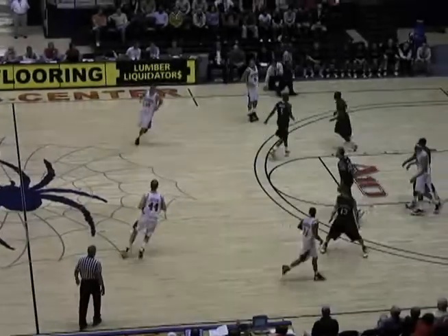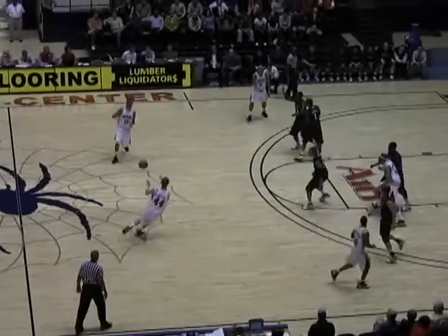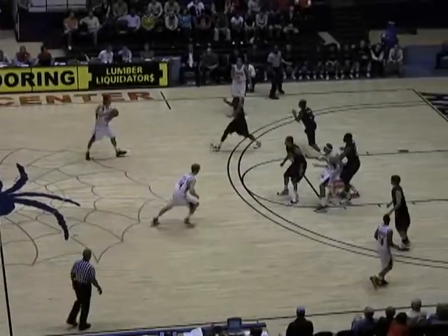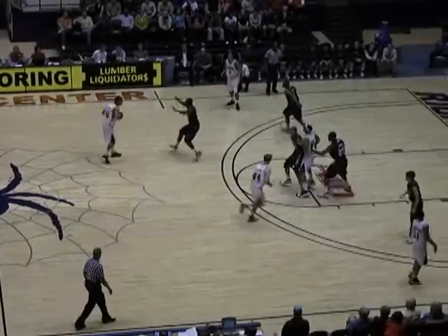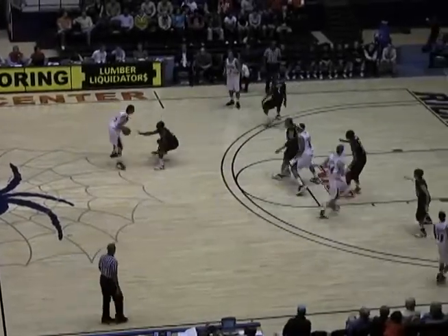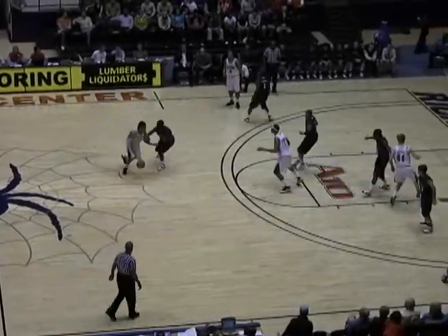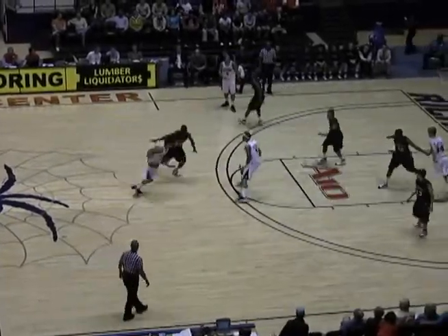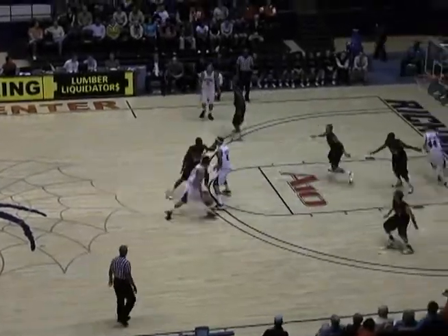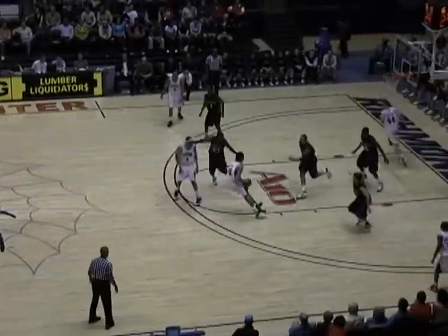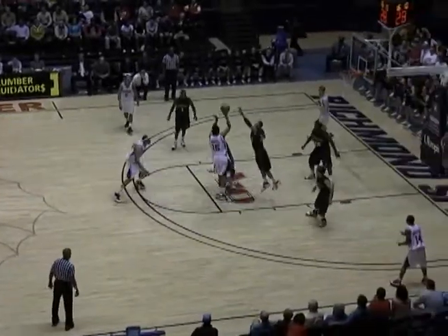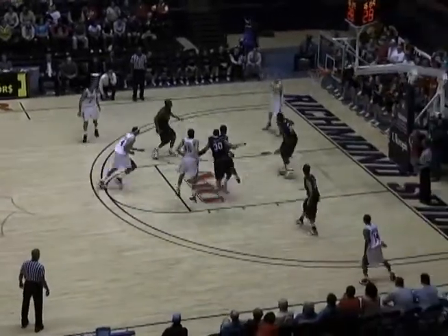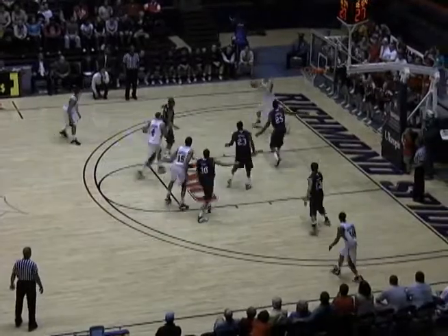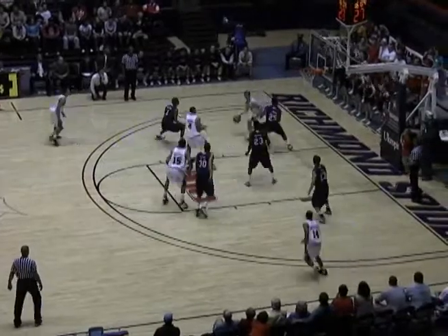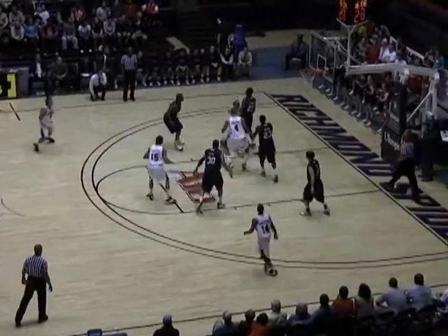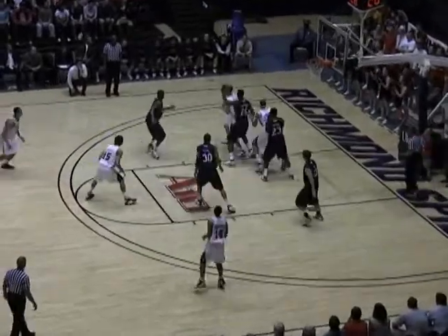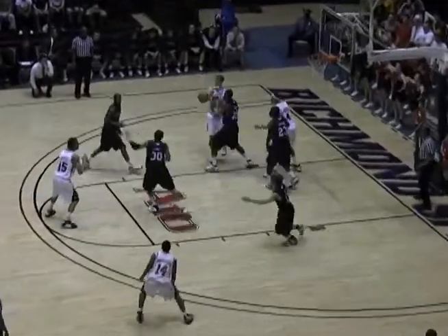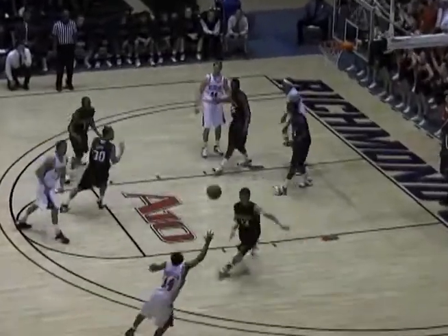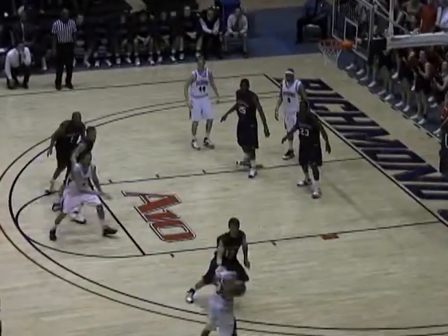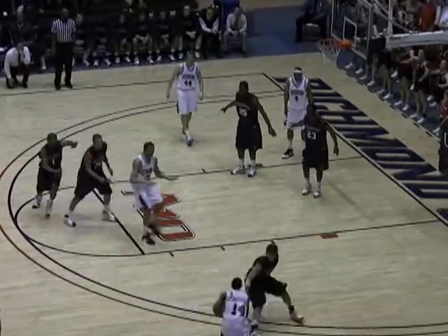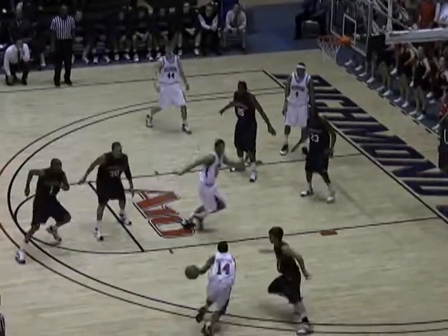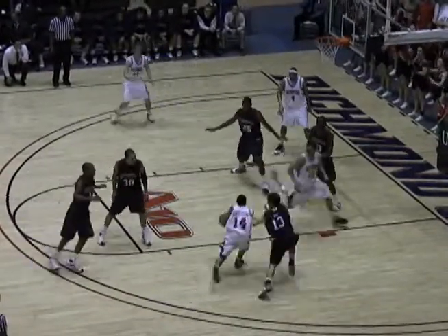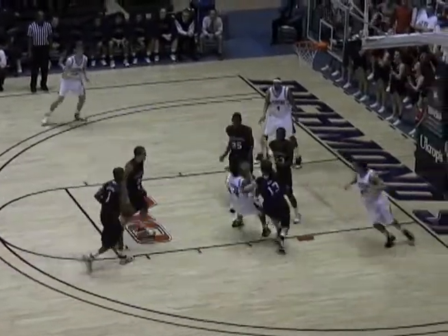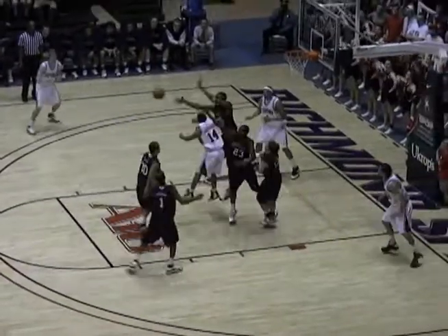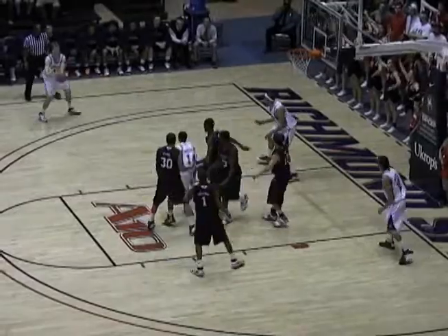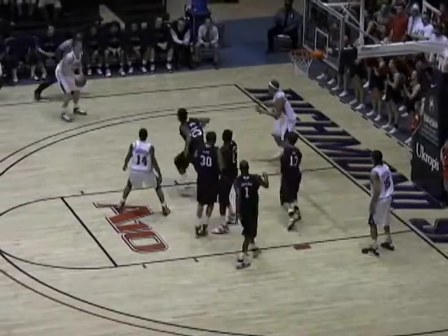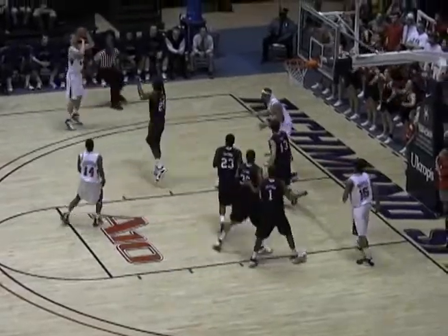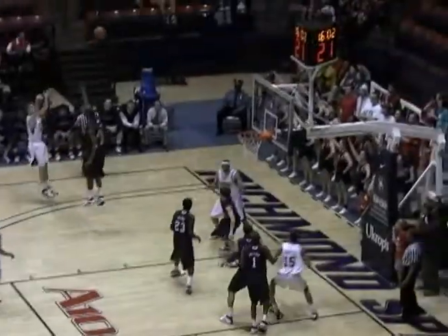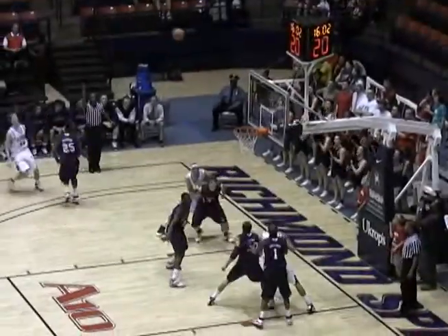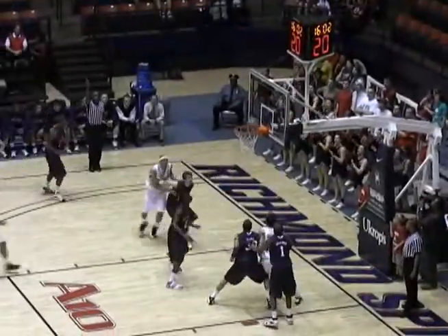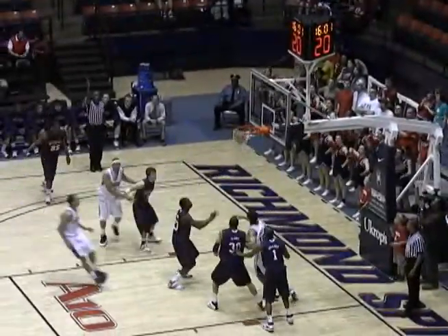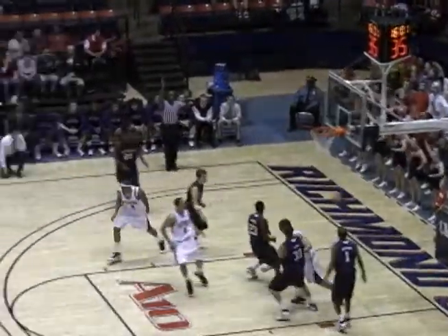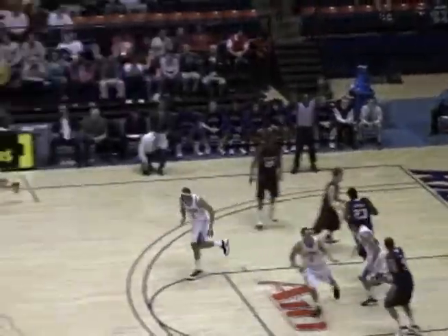Here's Butler off of the inbound to Martel, screen right from Giddings, jump past Butler on the low block left side, cross court pass Anderson, drives into the paint, kicks it out to Butler, stand still three wide, open good.